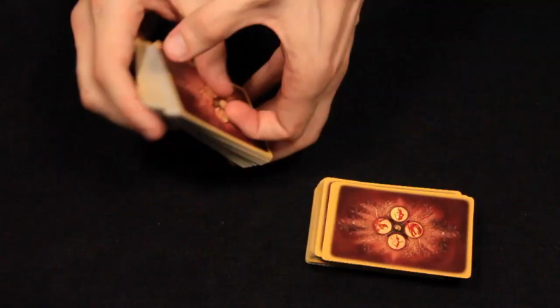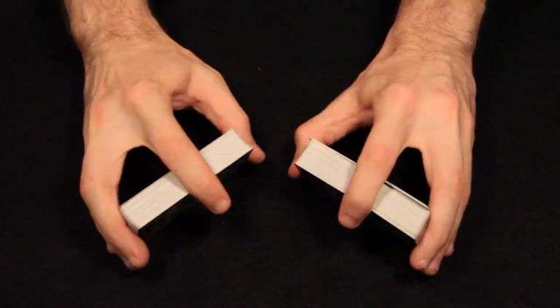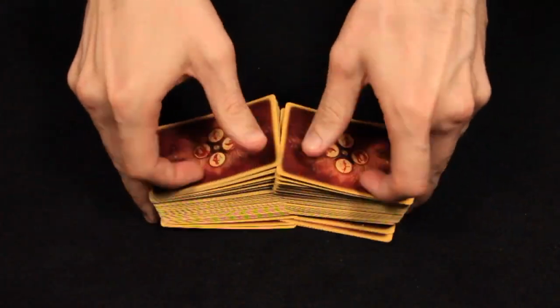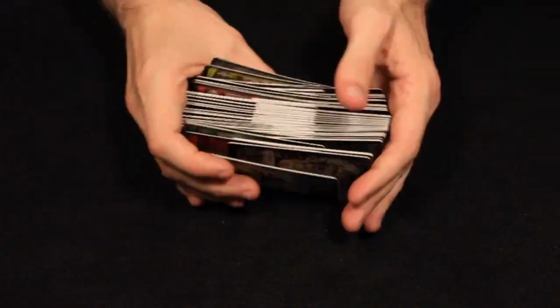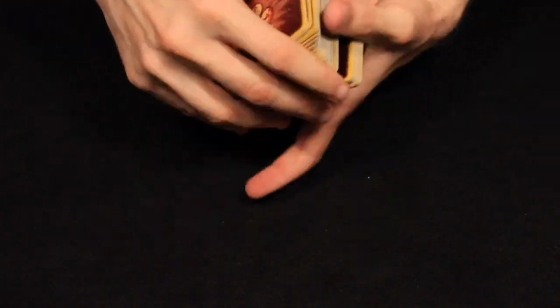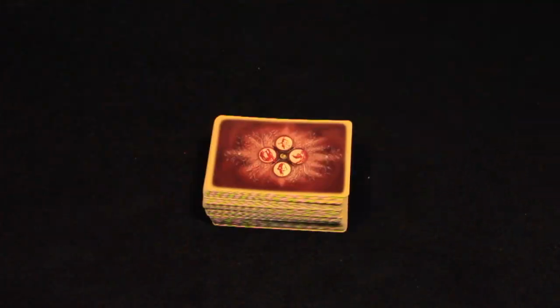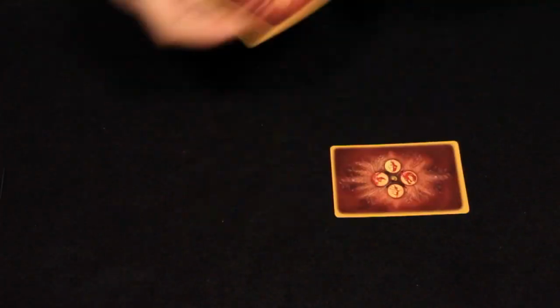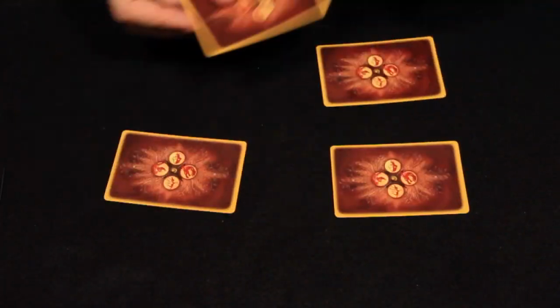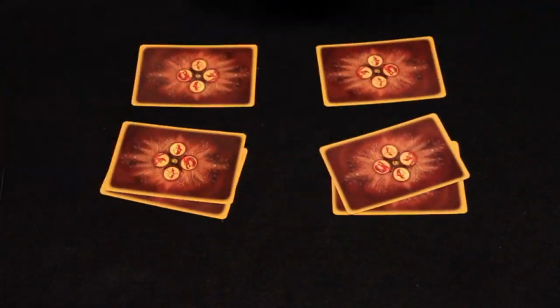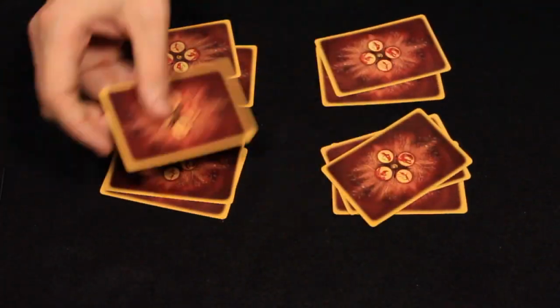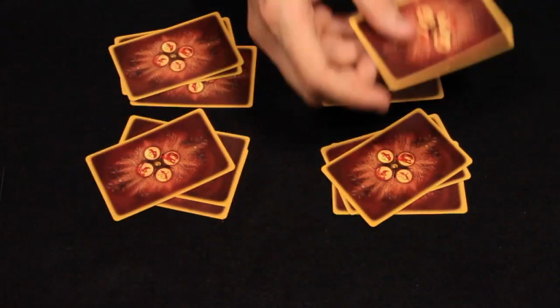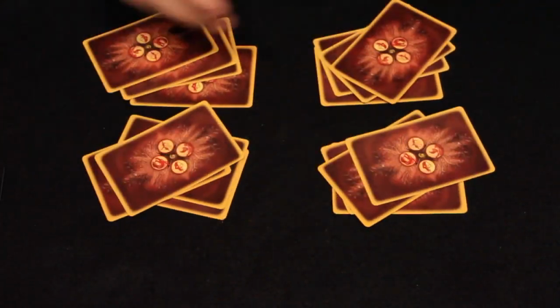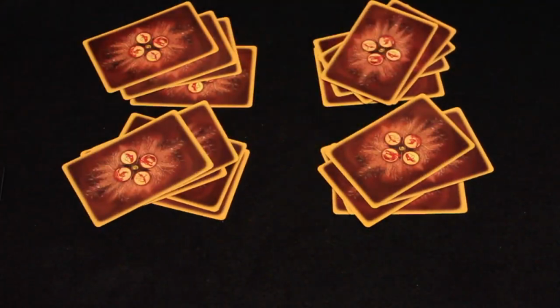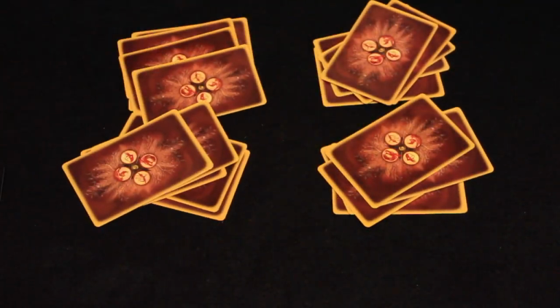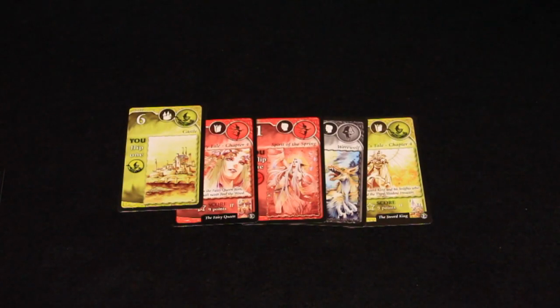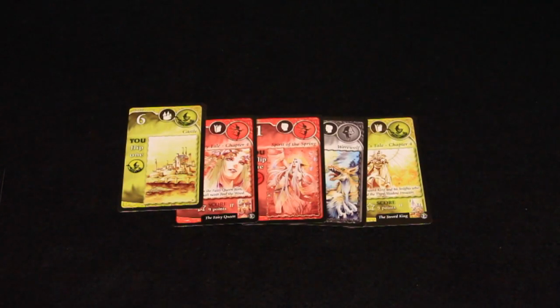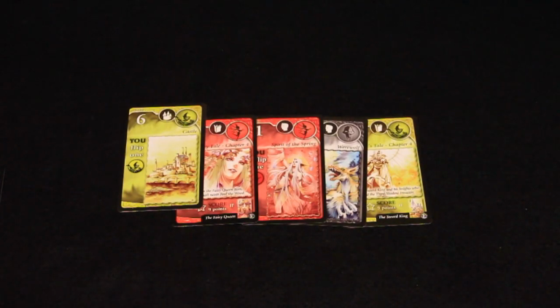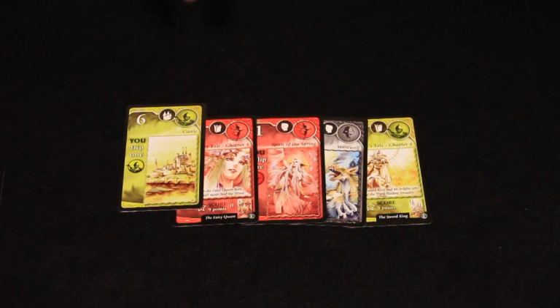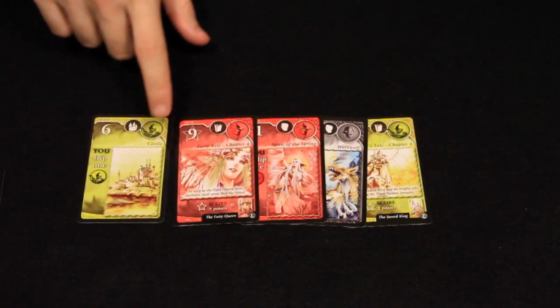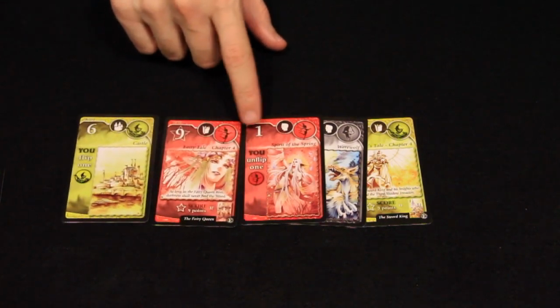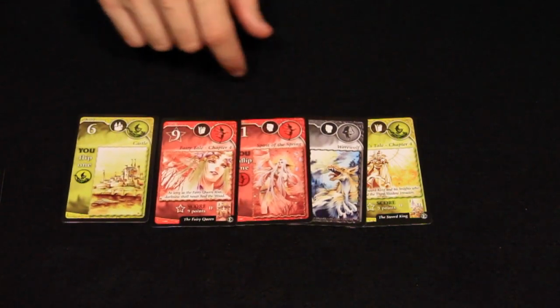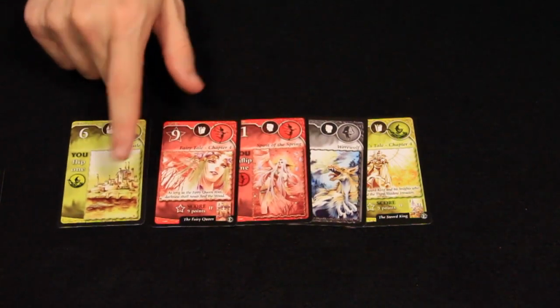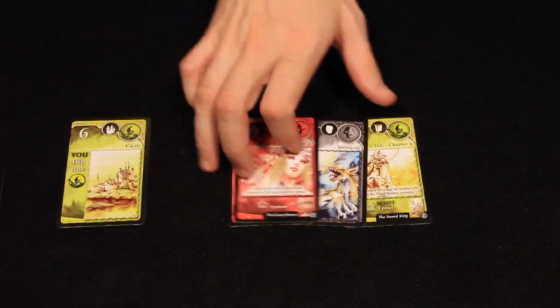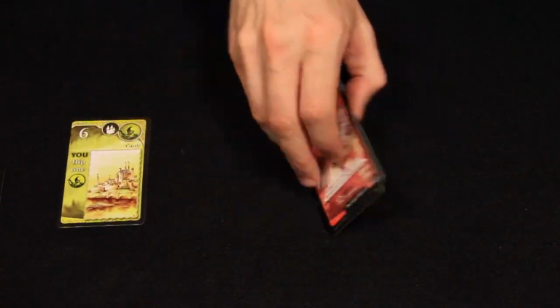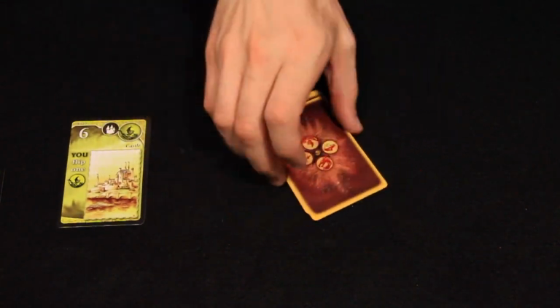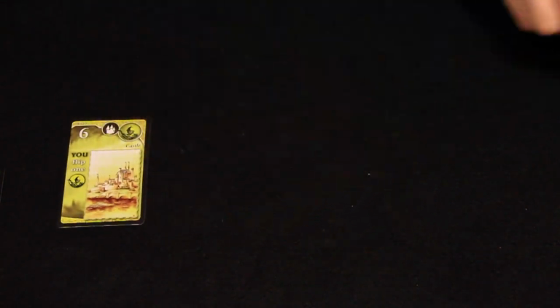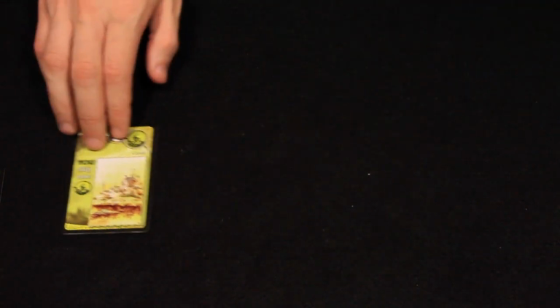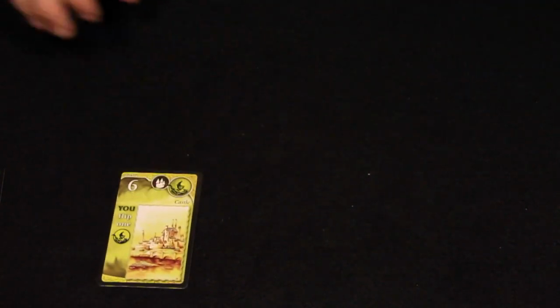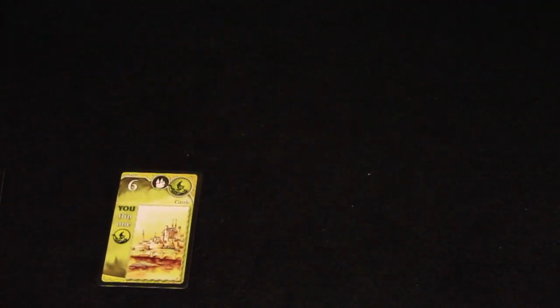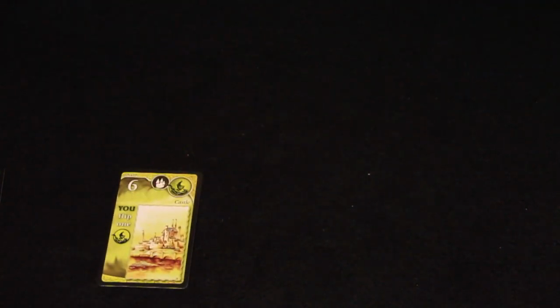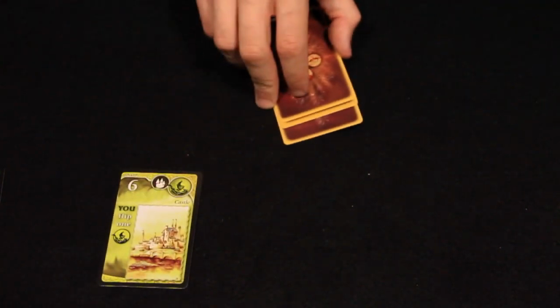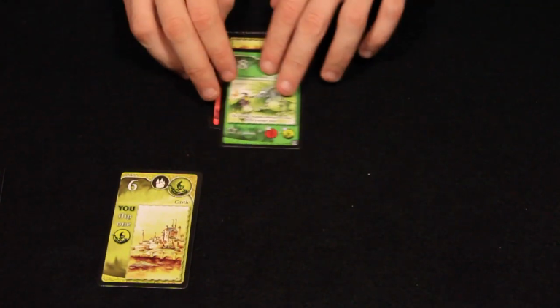To start, shuffle the deck and deal 5 cards to each player. Each player chooses 1 card from the 5 they are given and passes the remaining 4 to the player on their left.